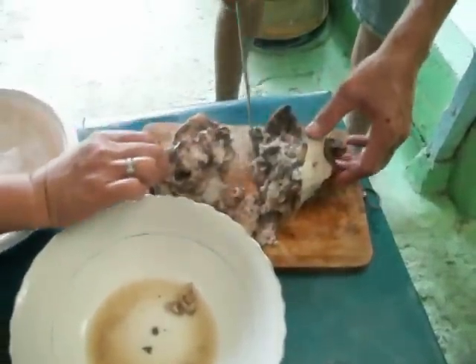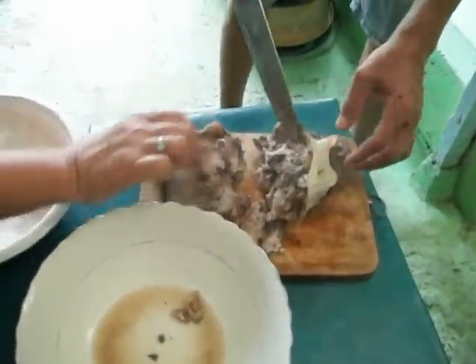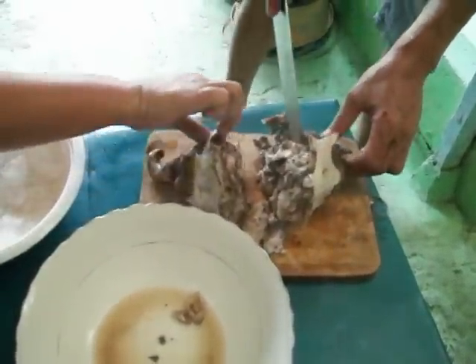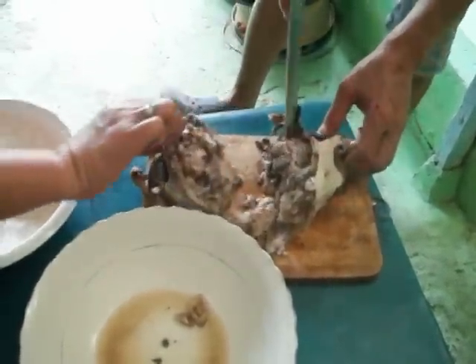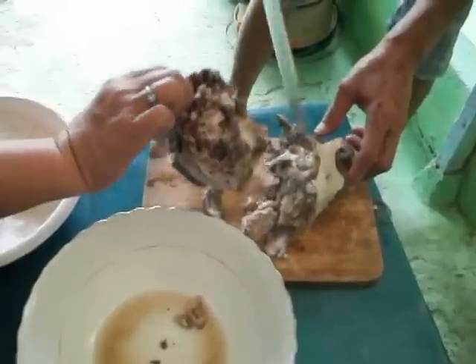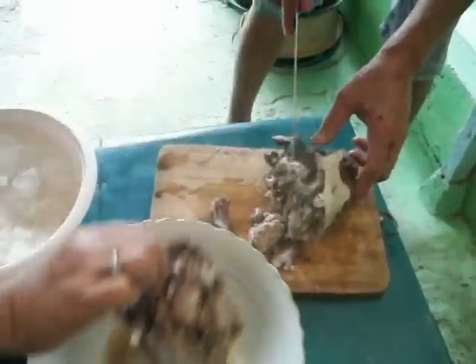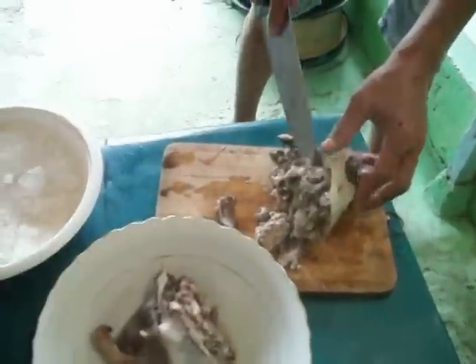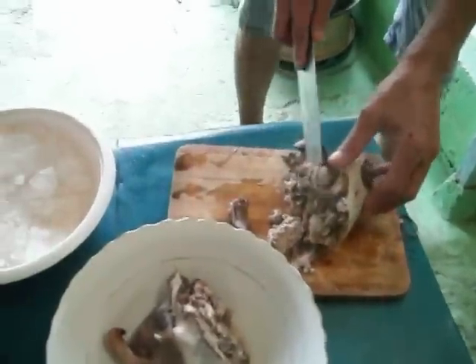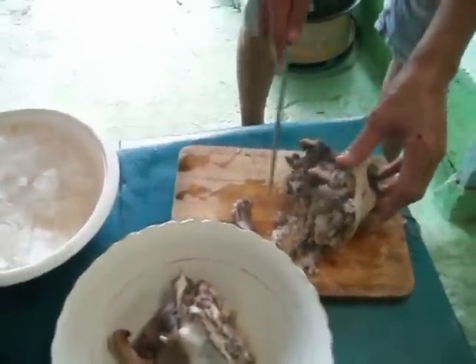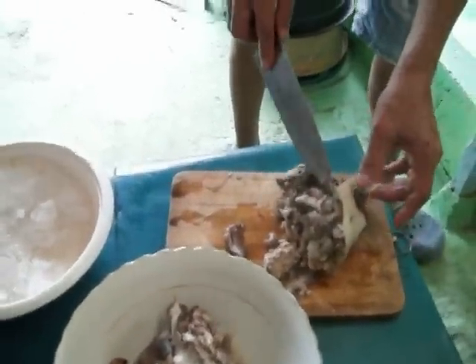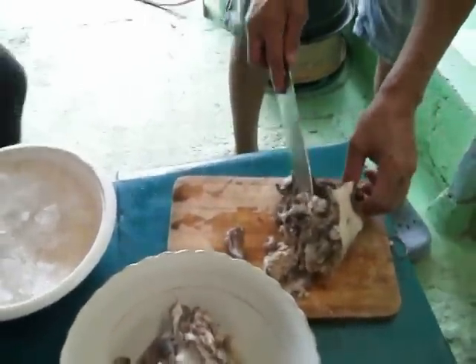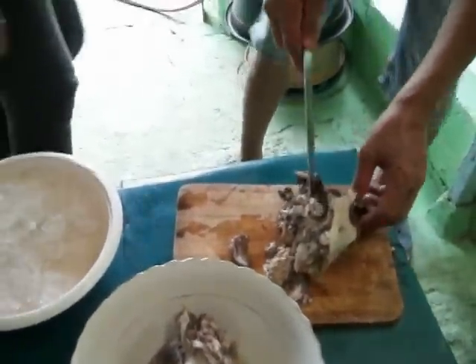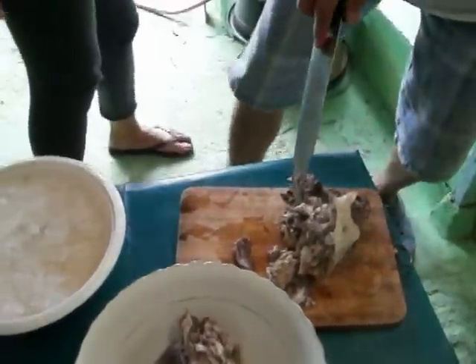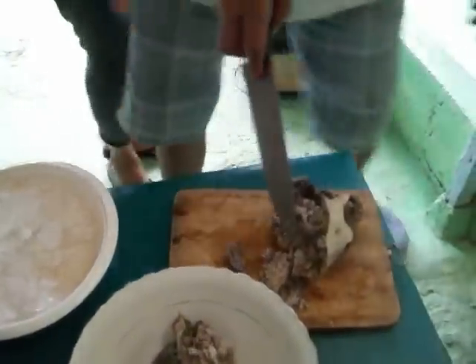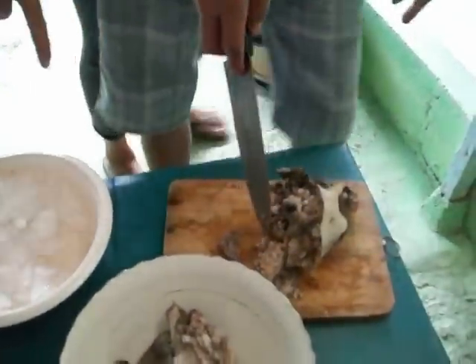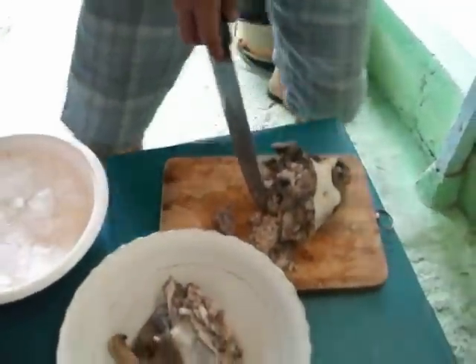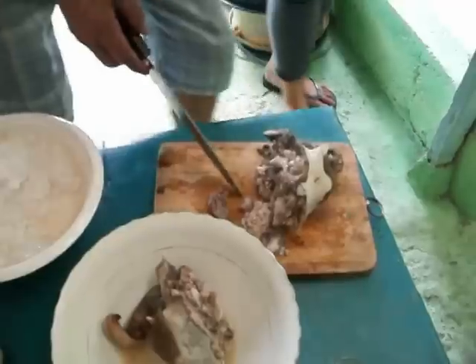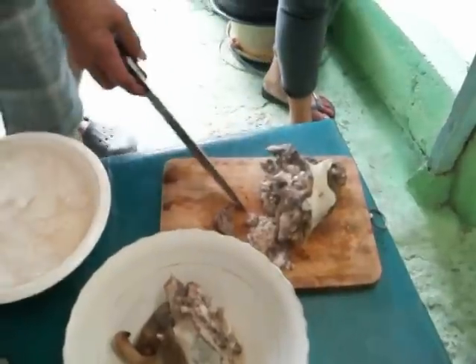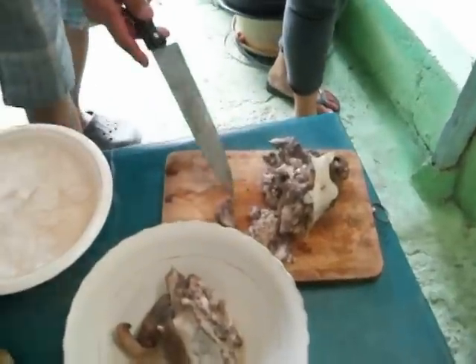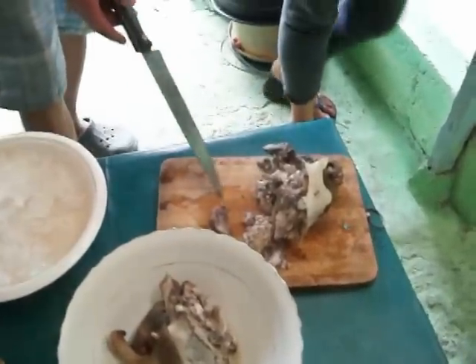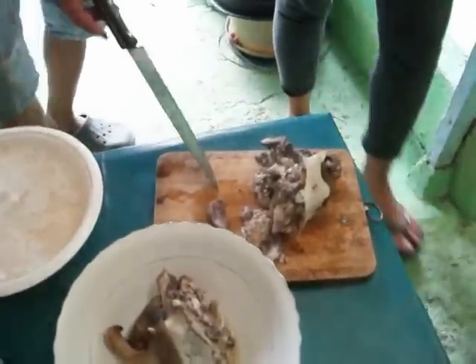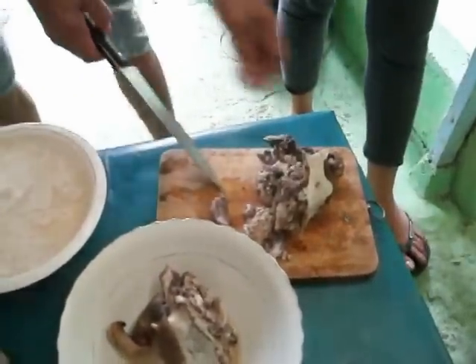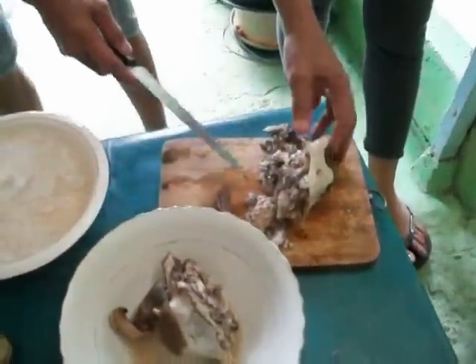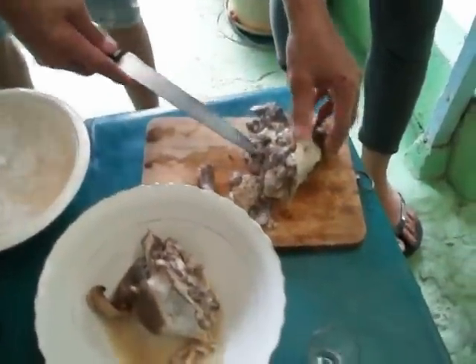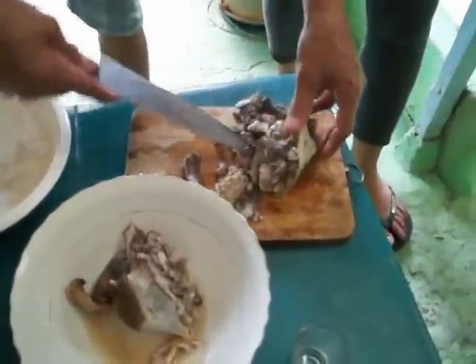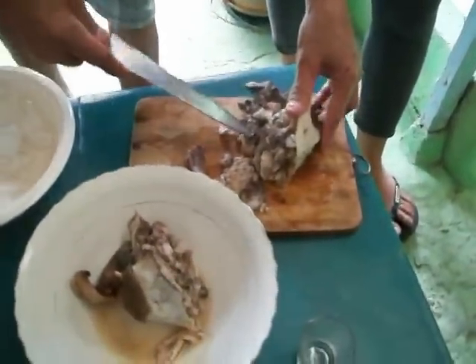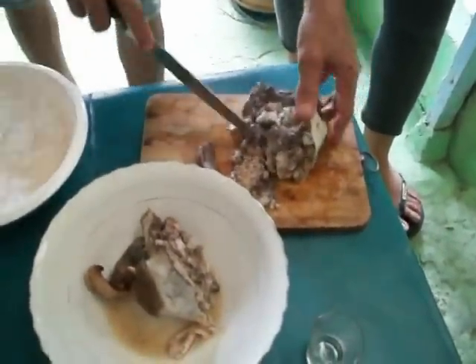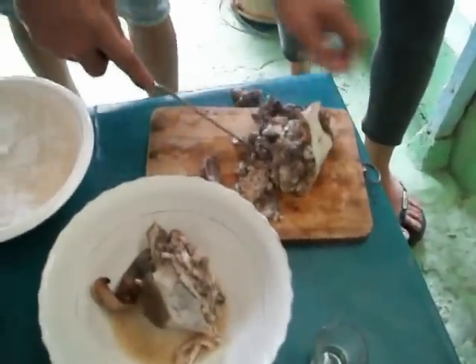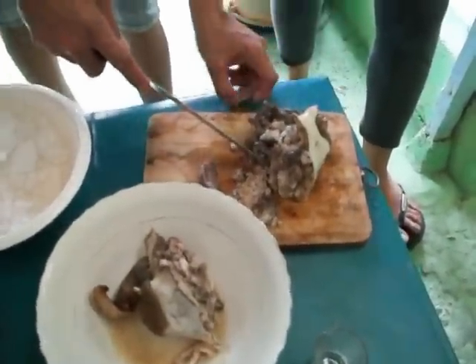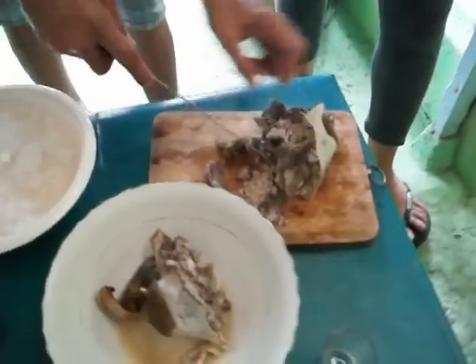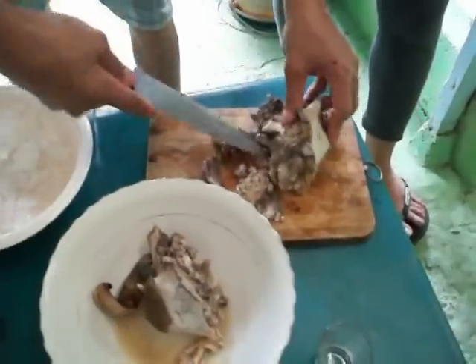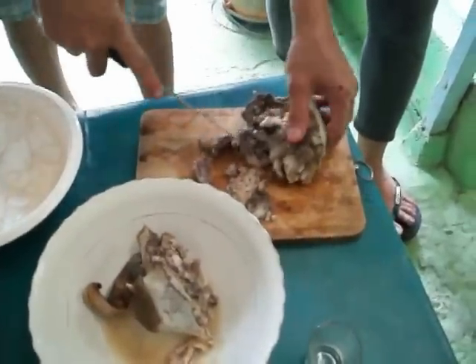What do you do to prepare? Do you just take the skin off of it and the eyes out? You take the eyes out? Yes. You take it off? Yeah. Lengua.